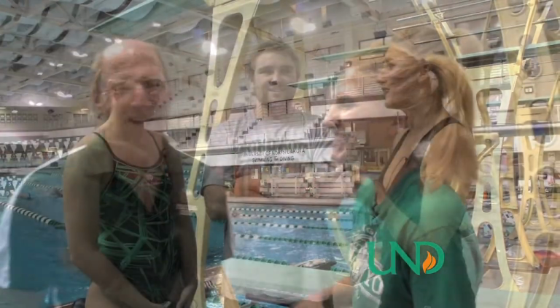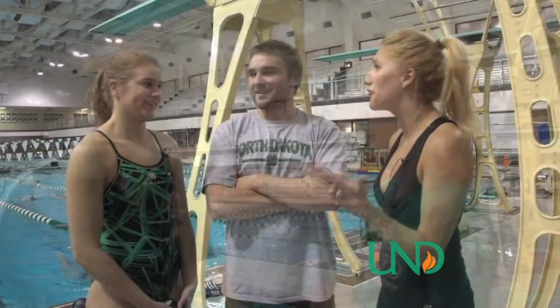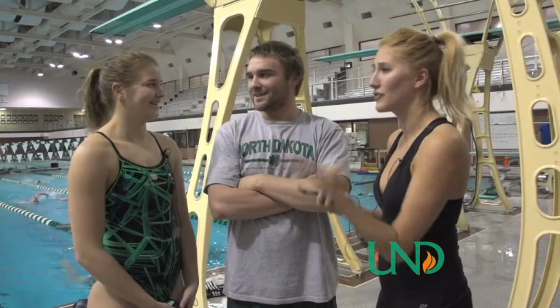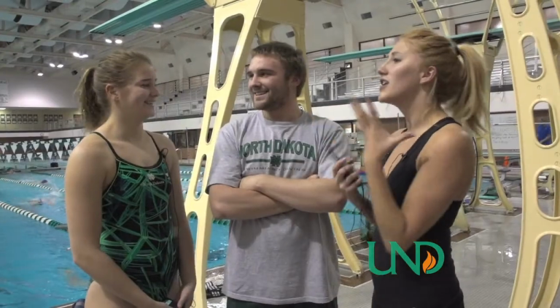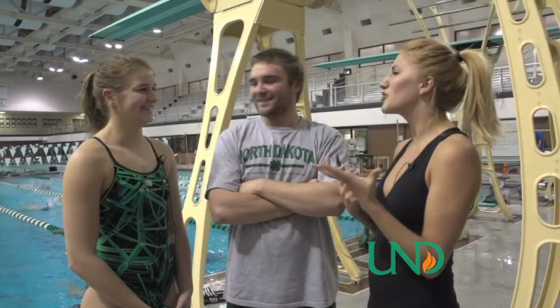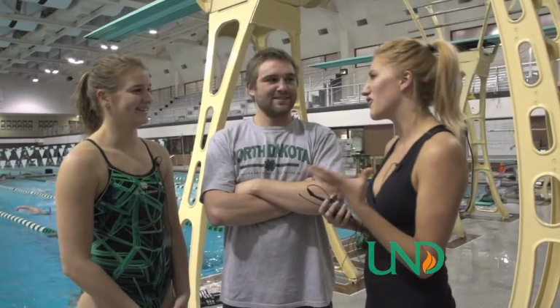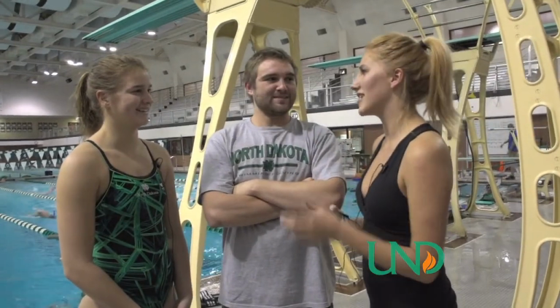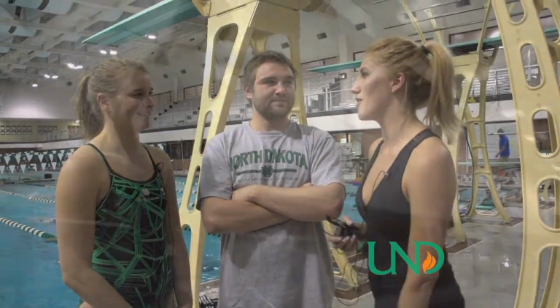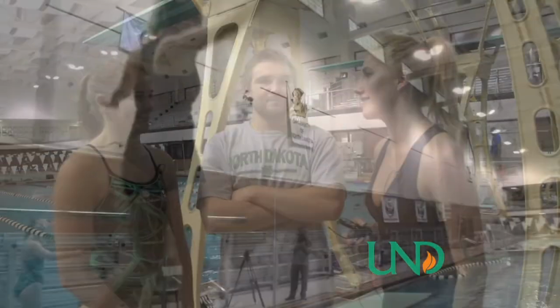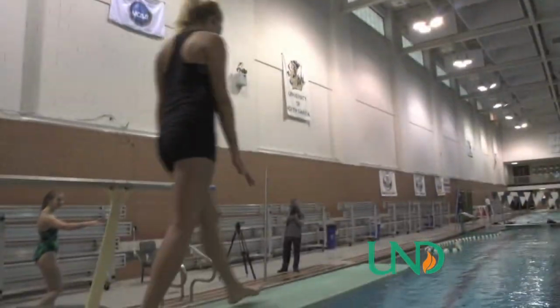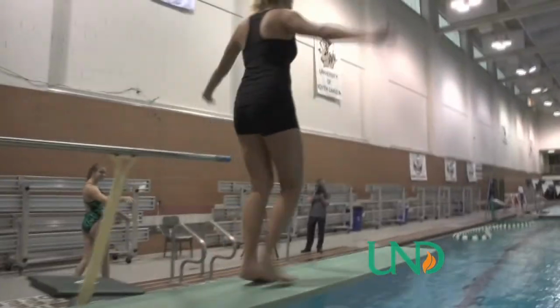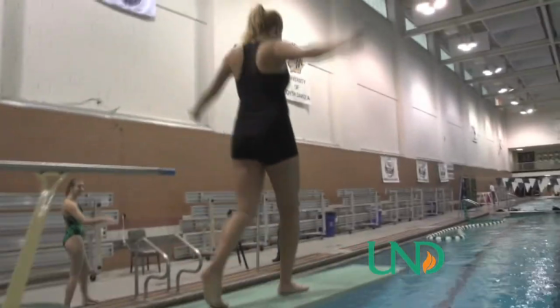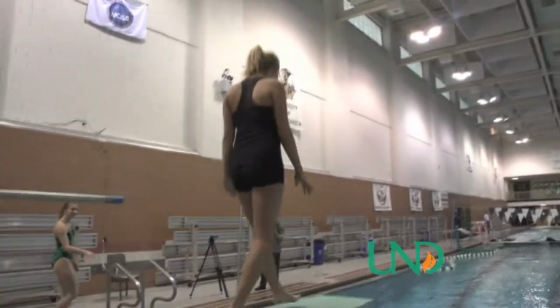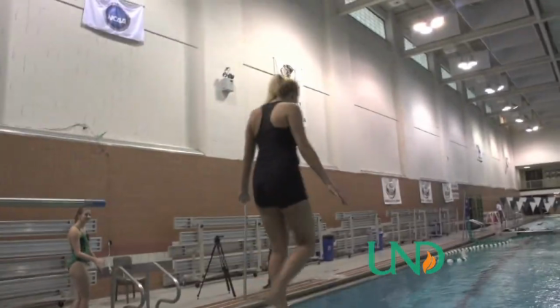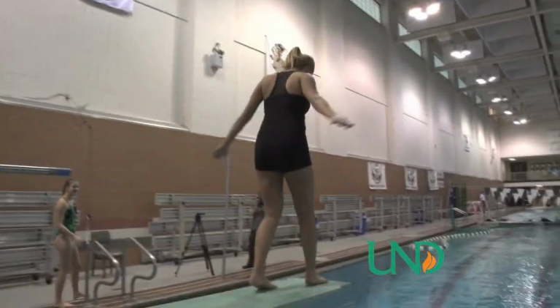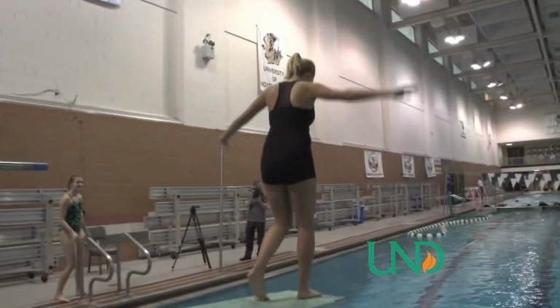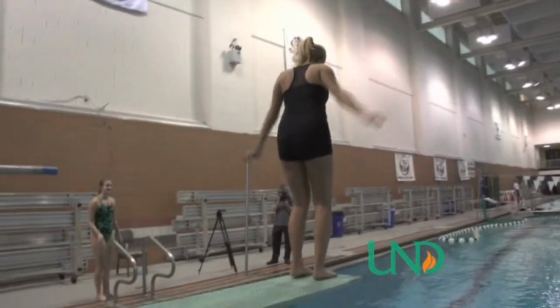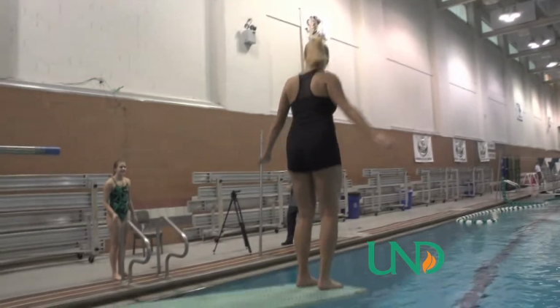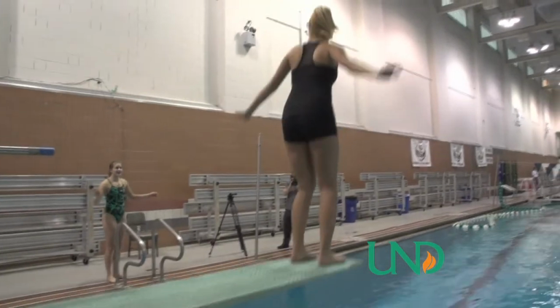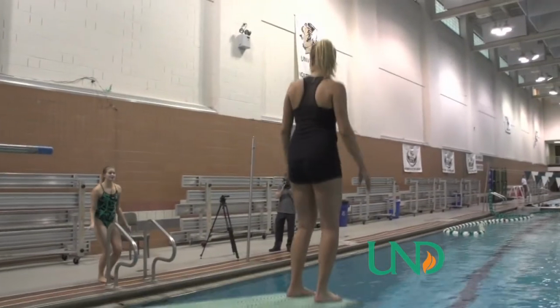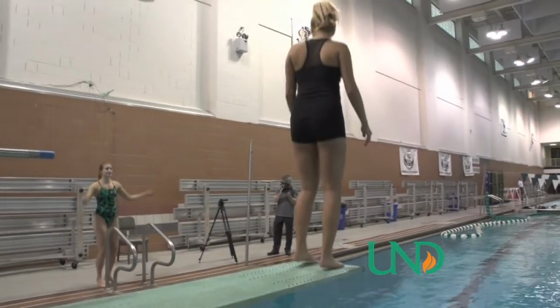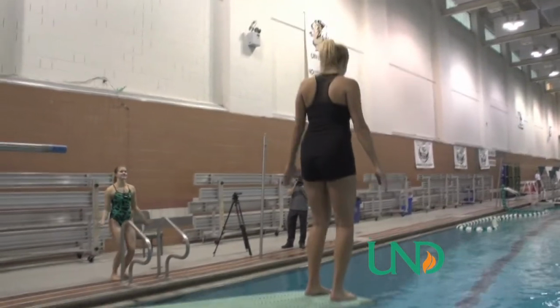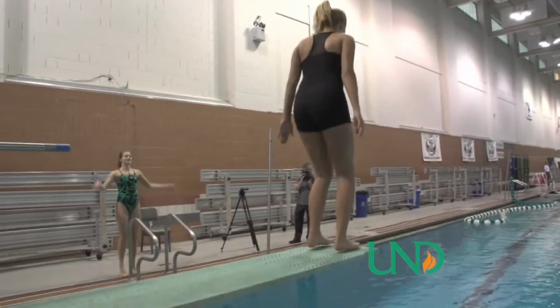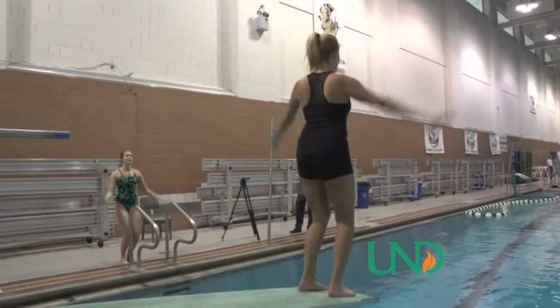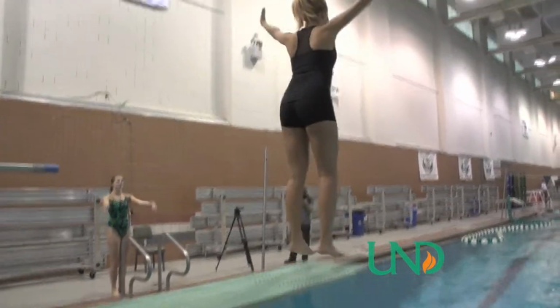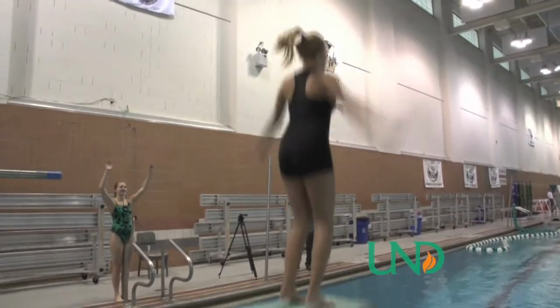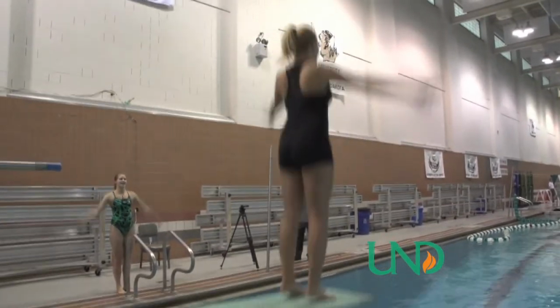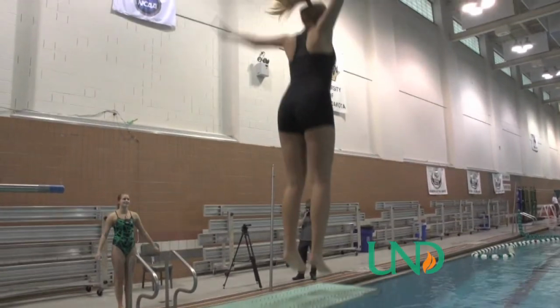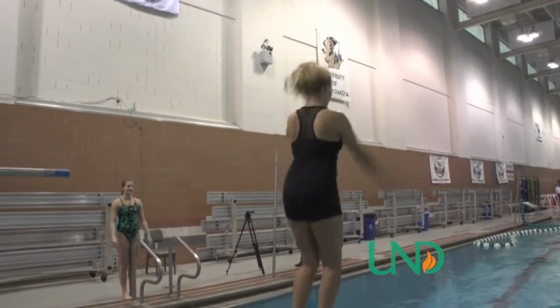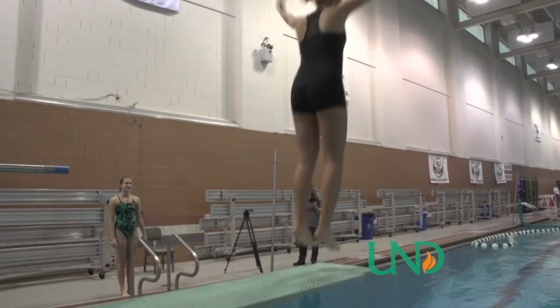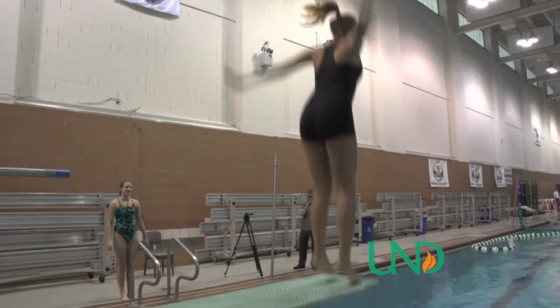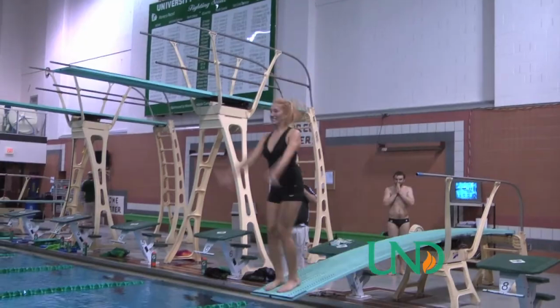What are some crucial things I need to know about diving? First you have to walk off the end of the board and just jump. Just get used to the board and just jump — get the feel of the board and make sure you're back on it. And now jump off!